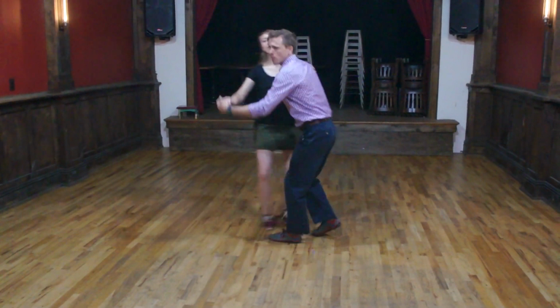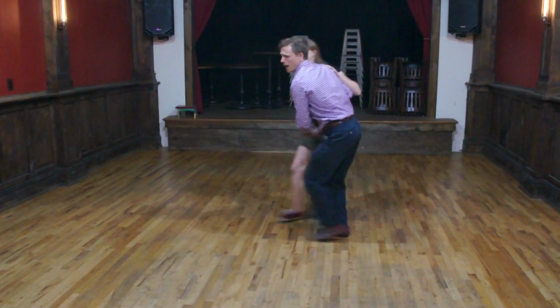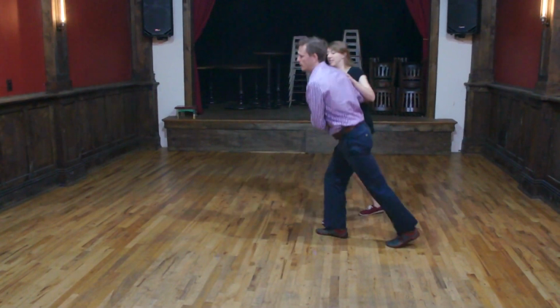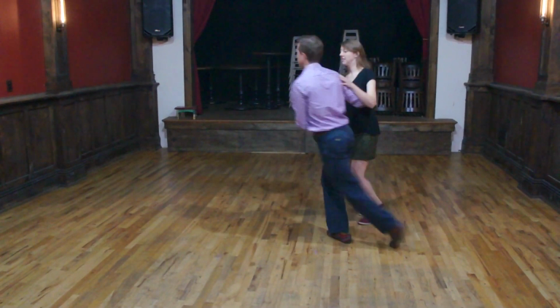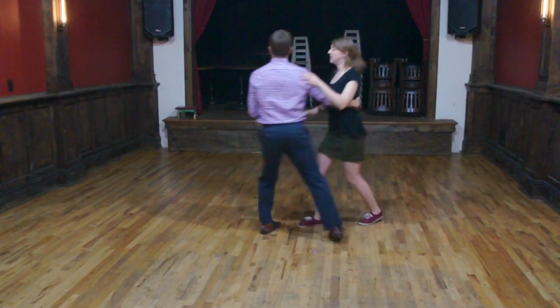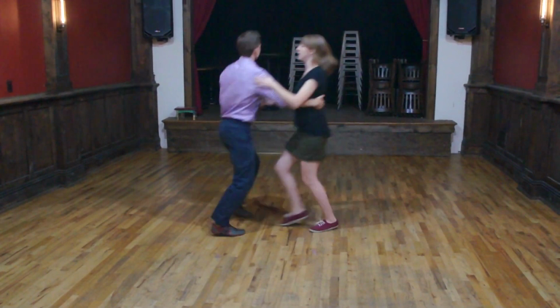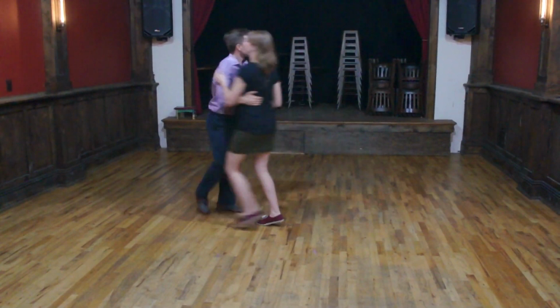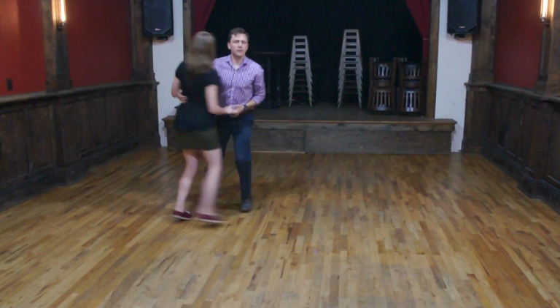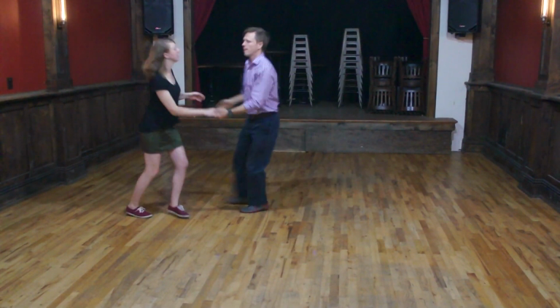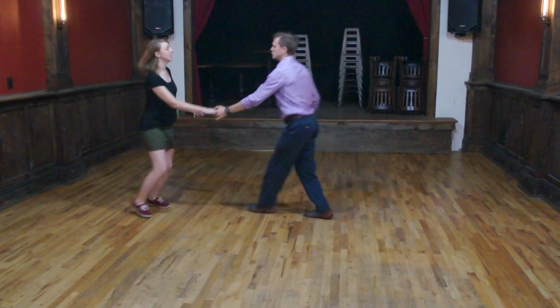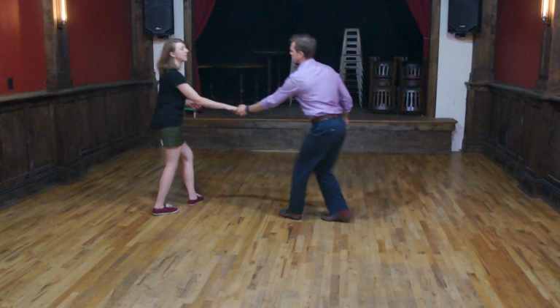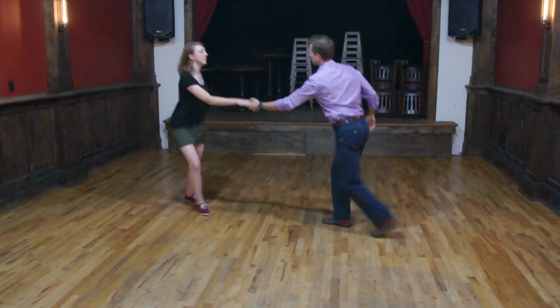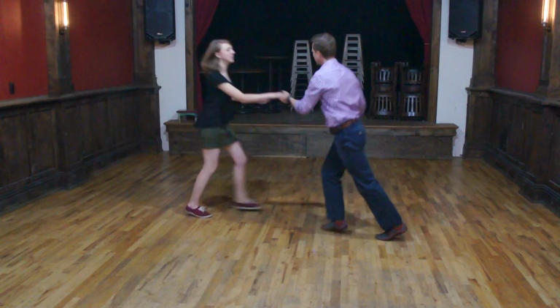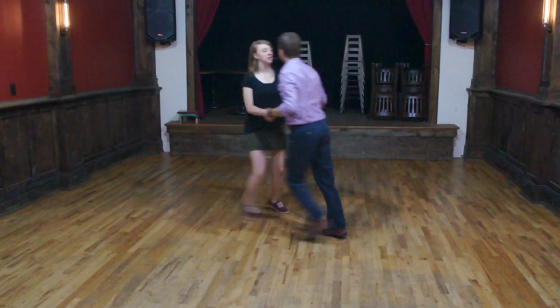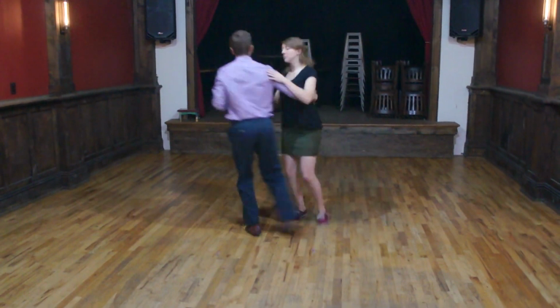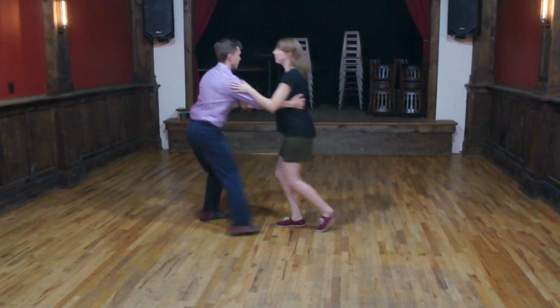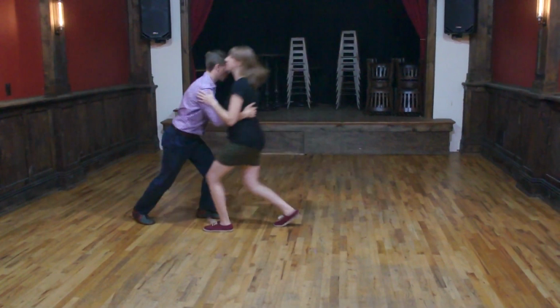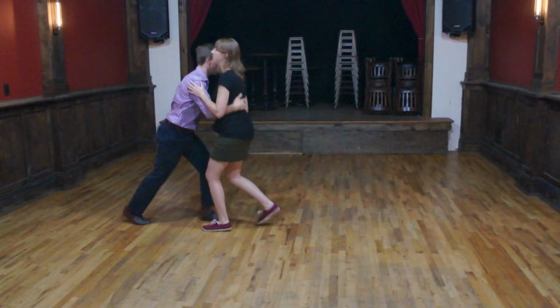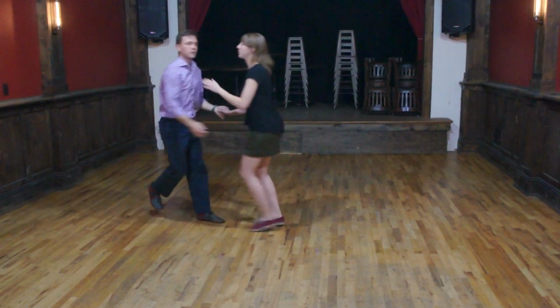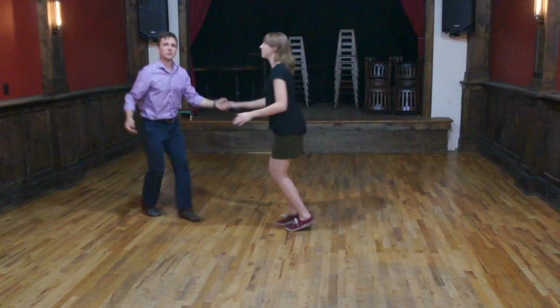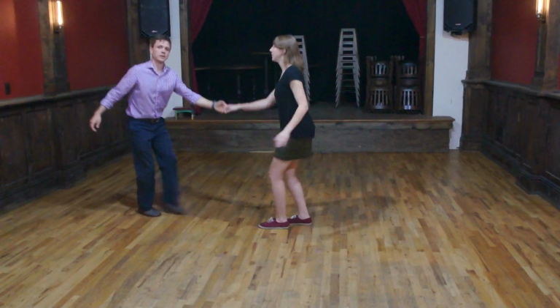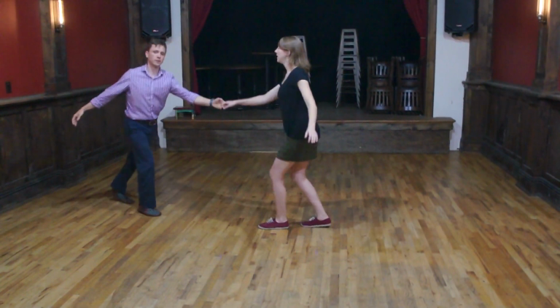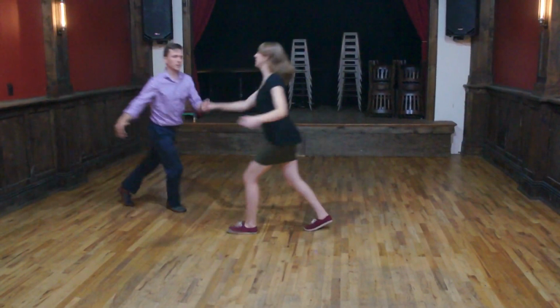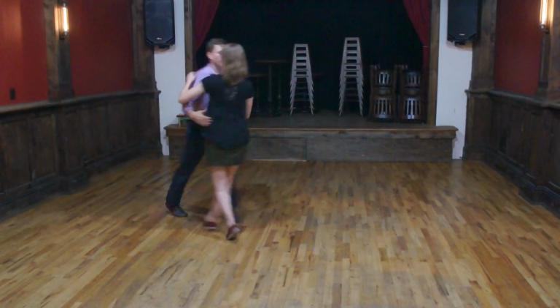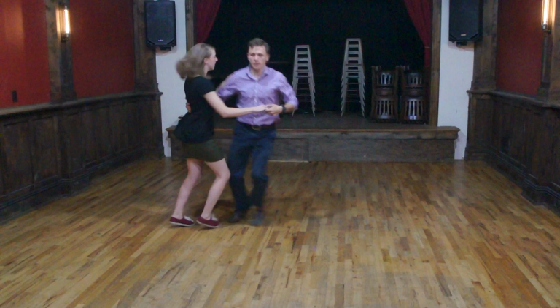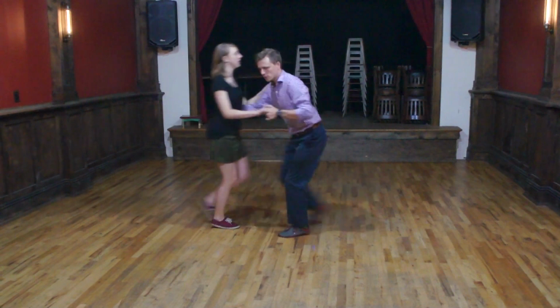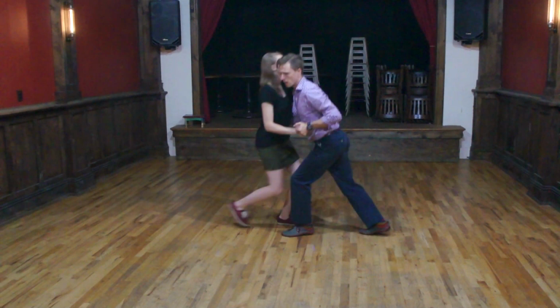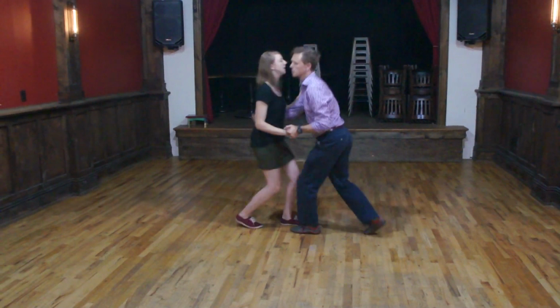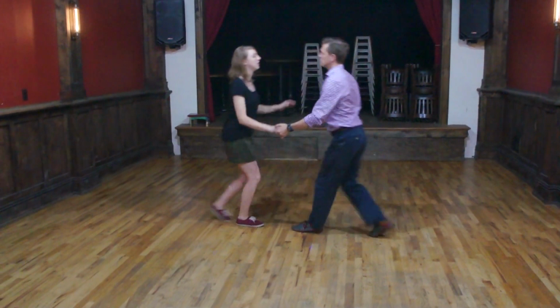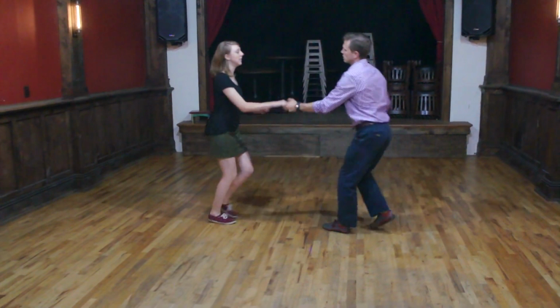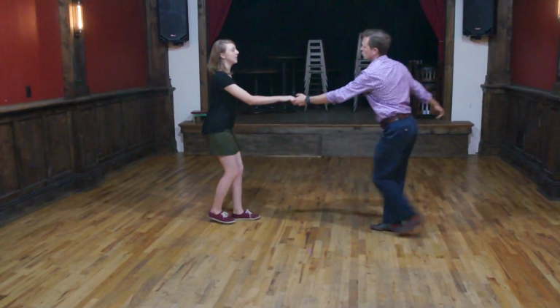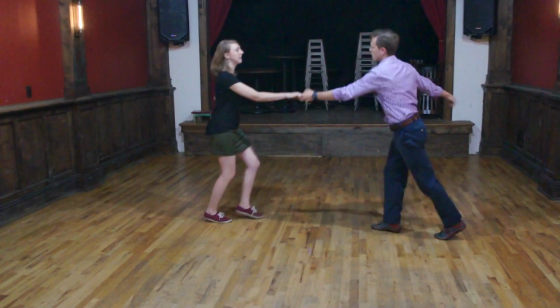And then what we had after the swing out — we had a leader's block where we square up, create that opening right there. Square up. One more time.